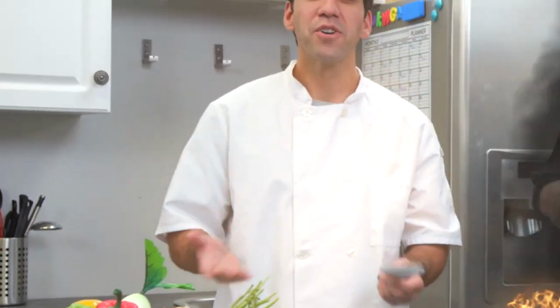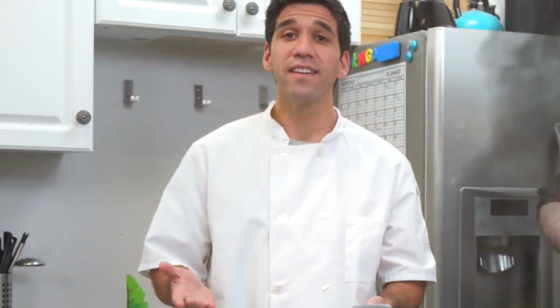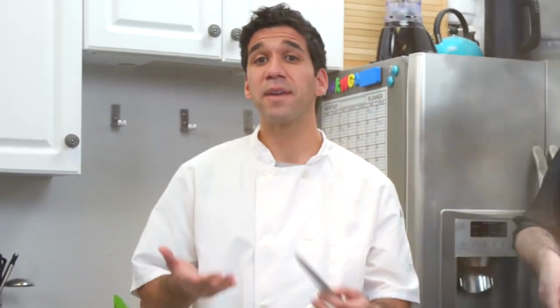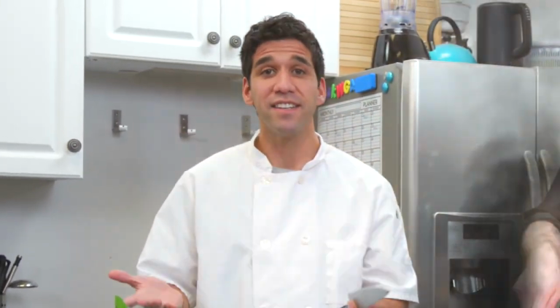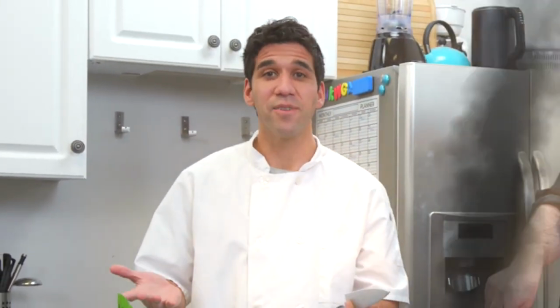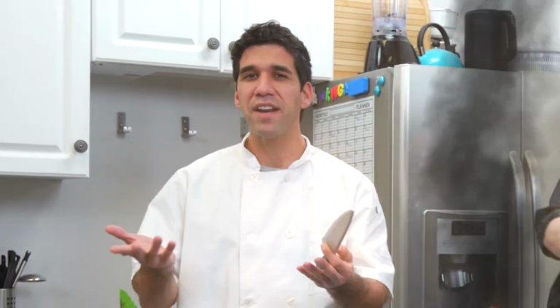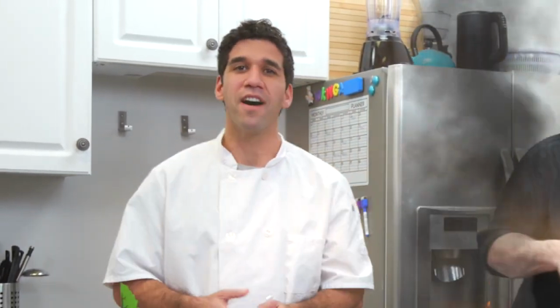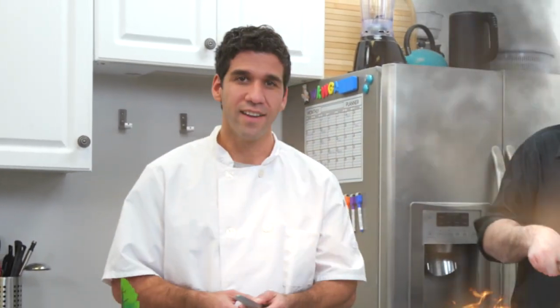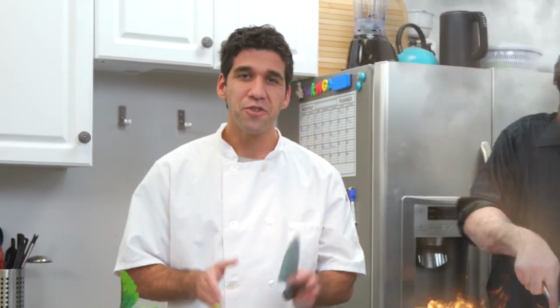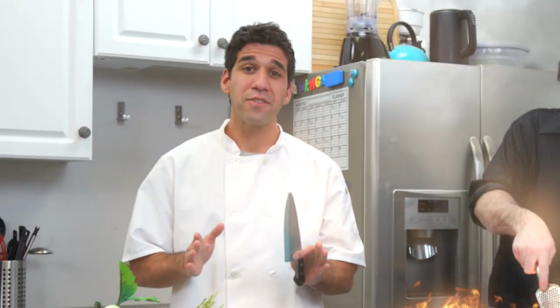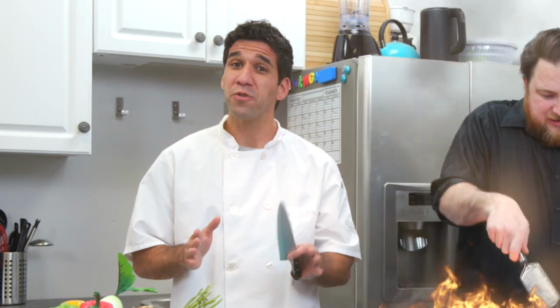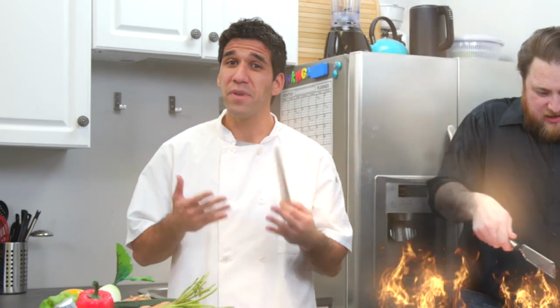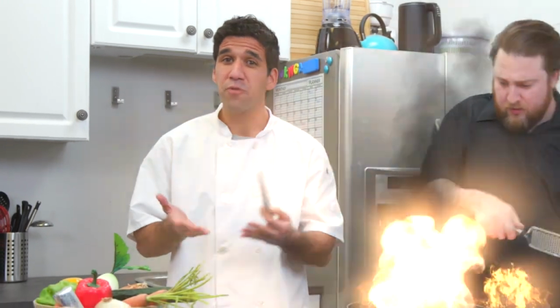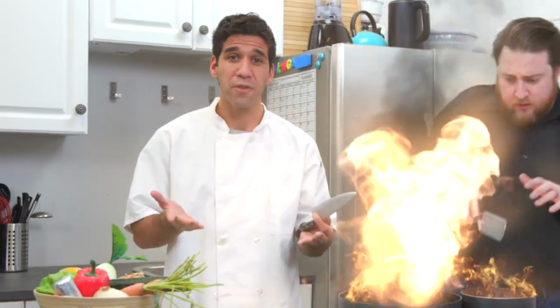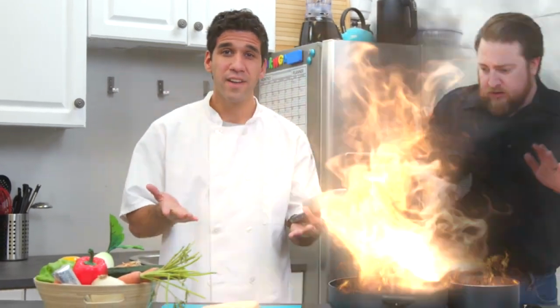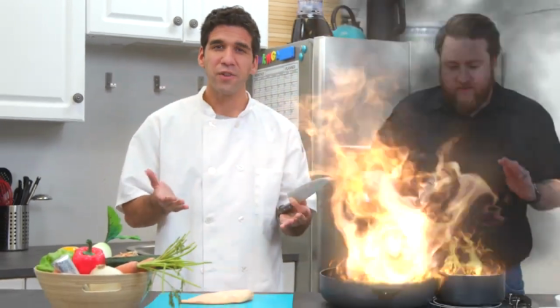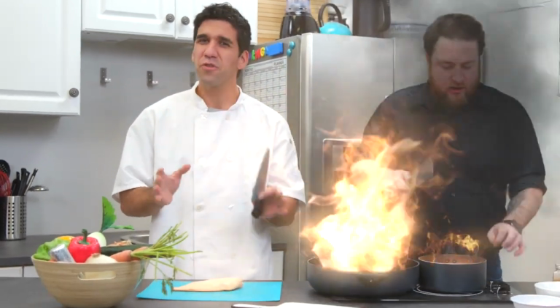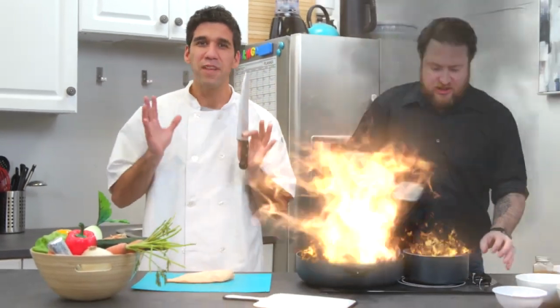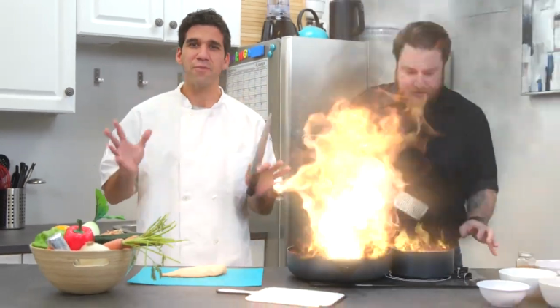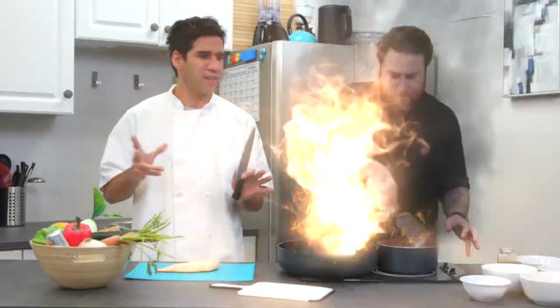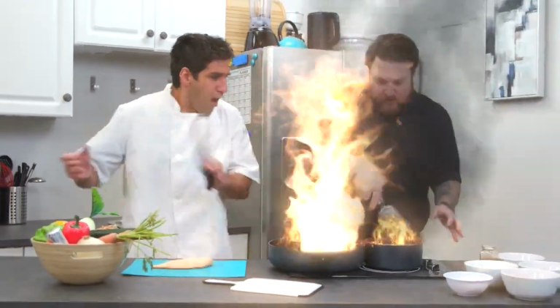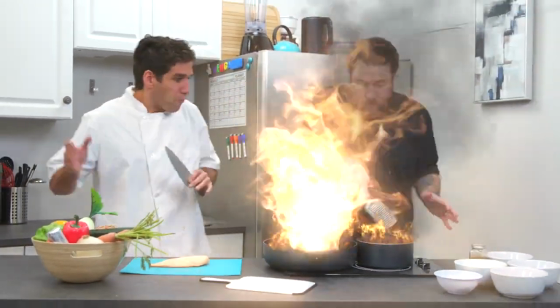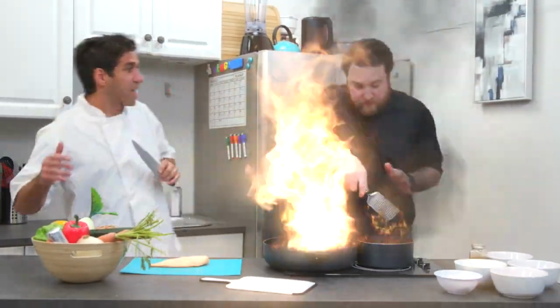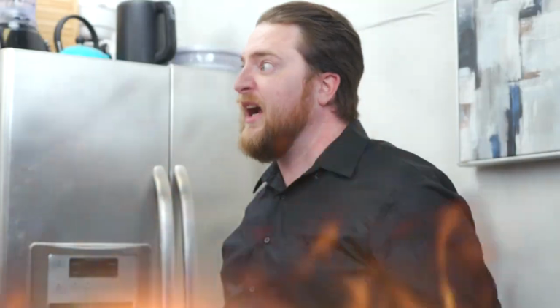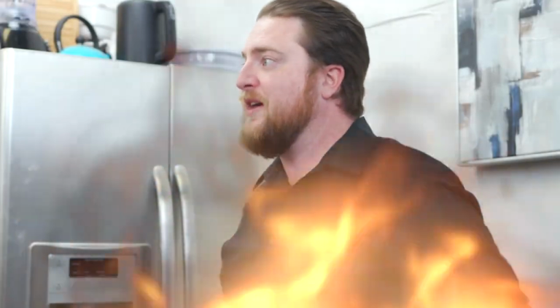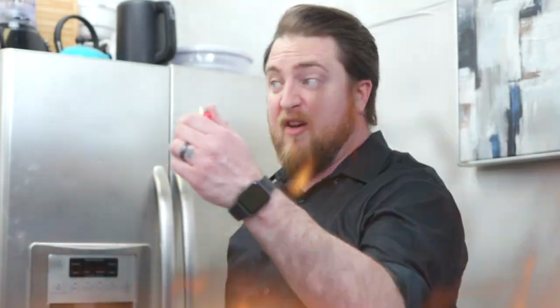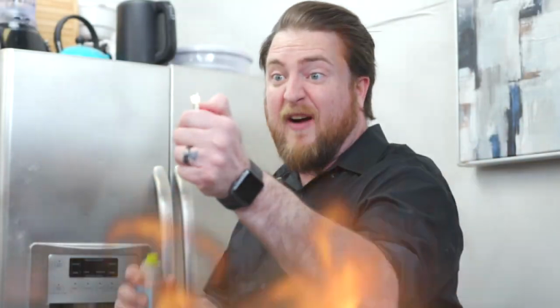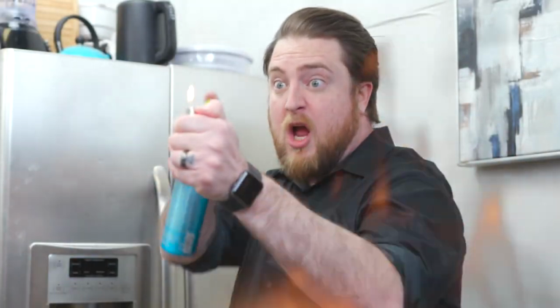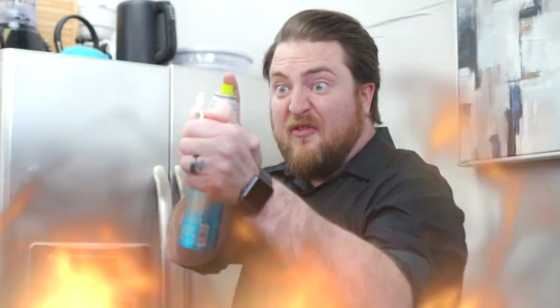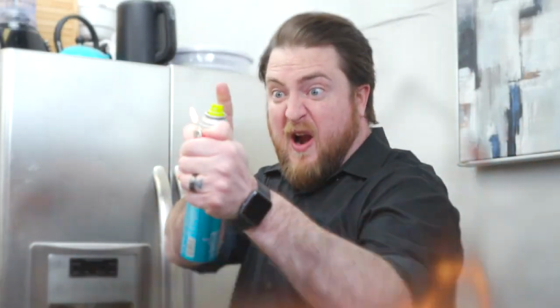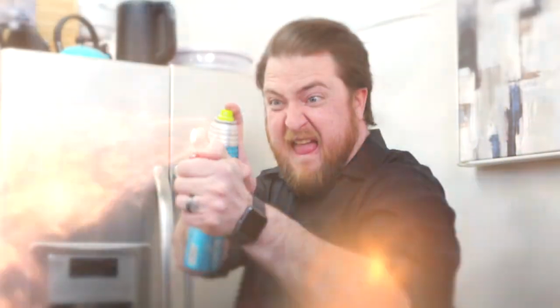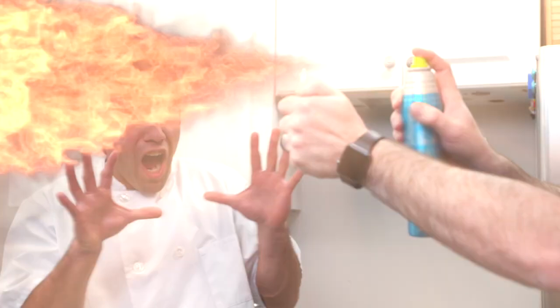Cooking is like painting or writing a song. Just as there are only so many notes or colors, there are only so many flavors you can... I got this, chef. Fight fire with fire. No!